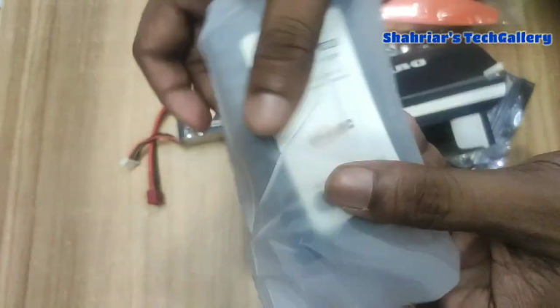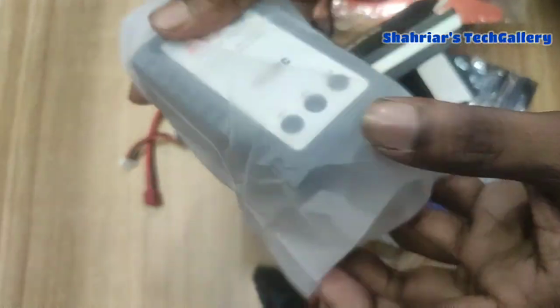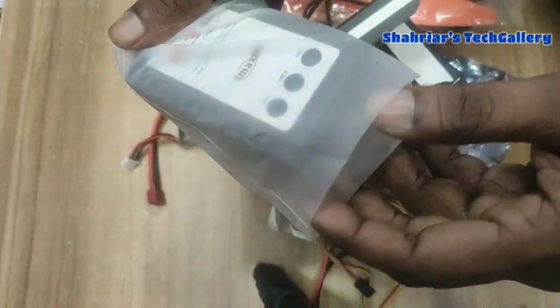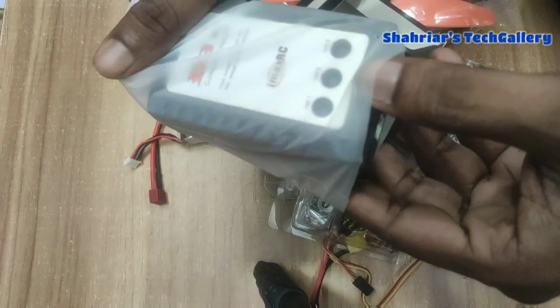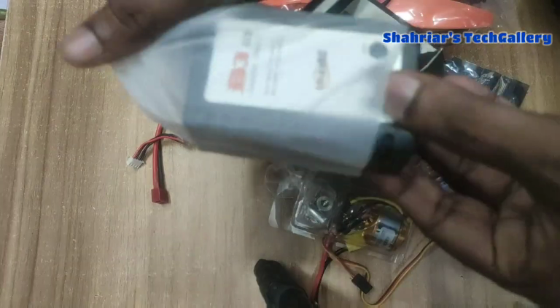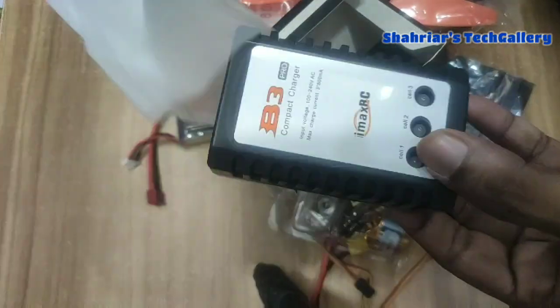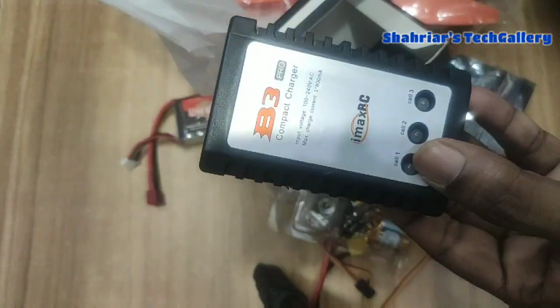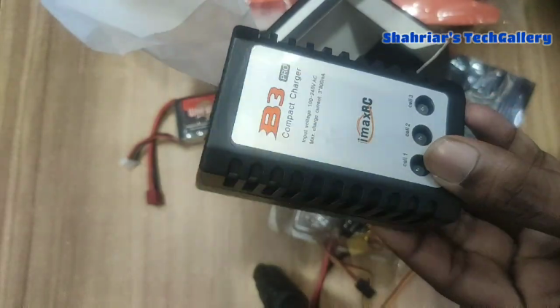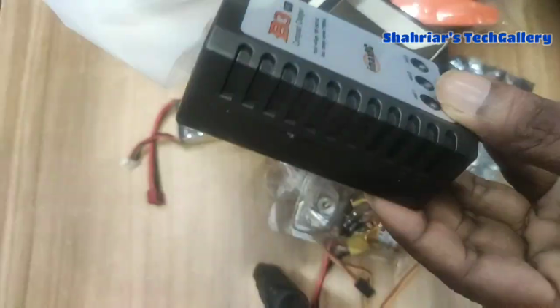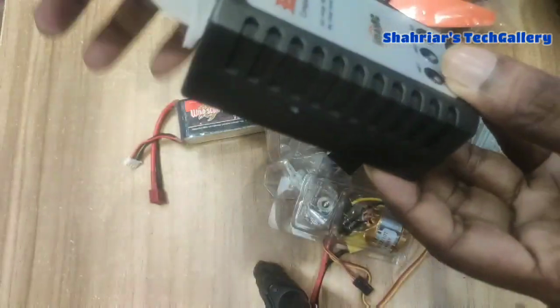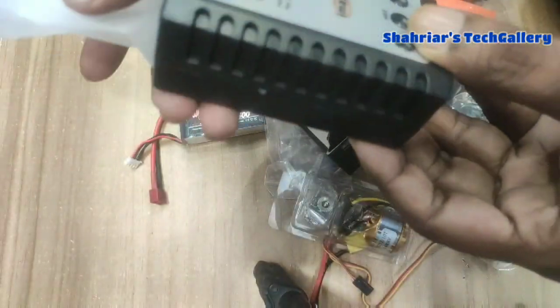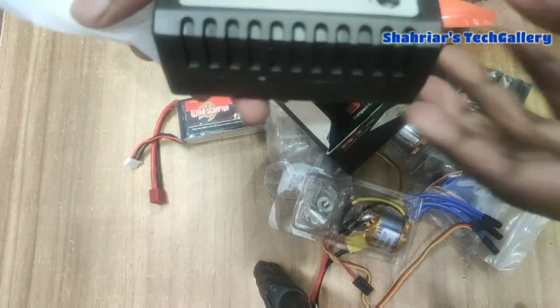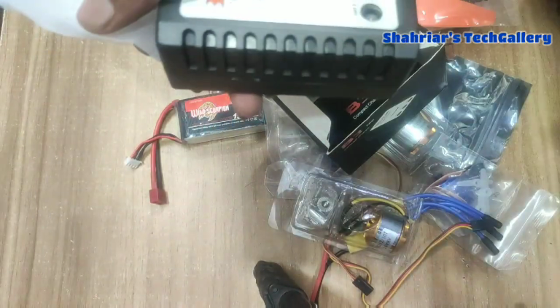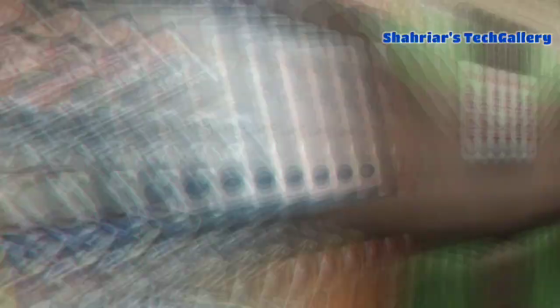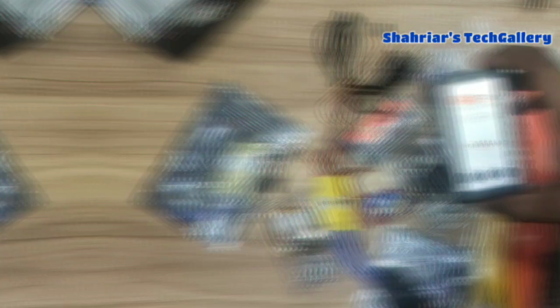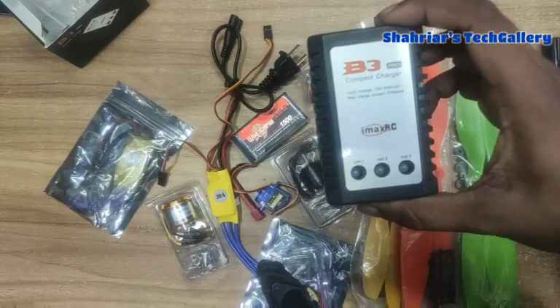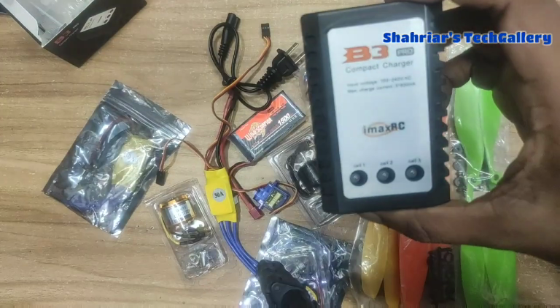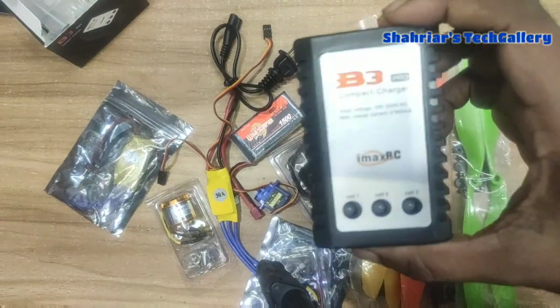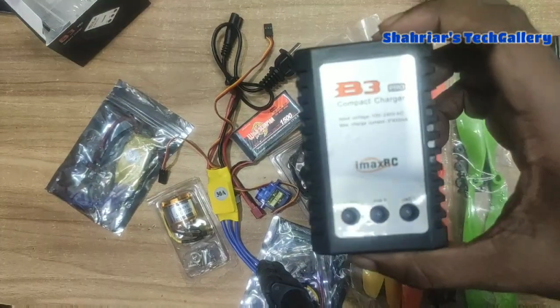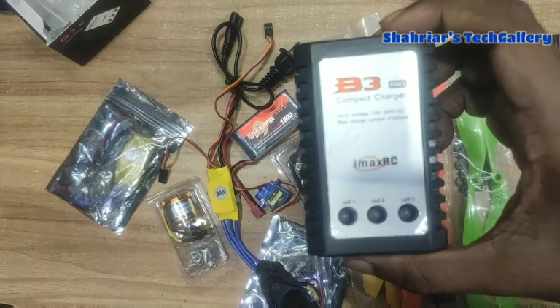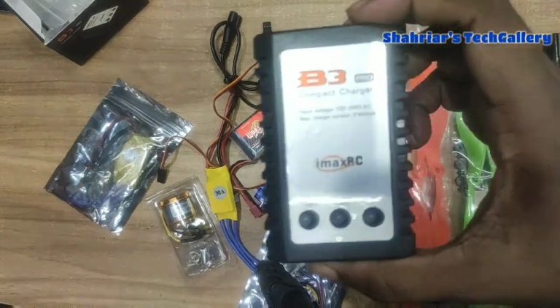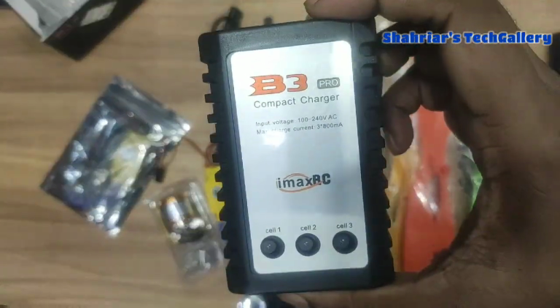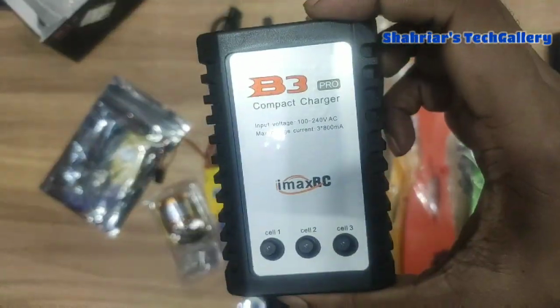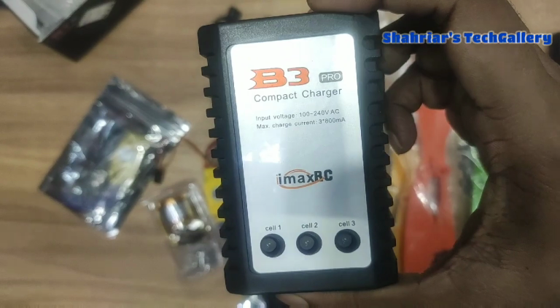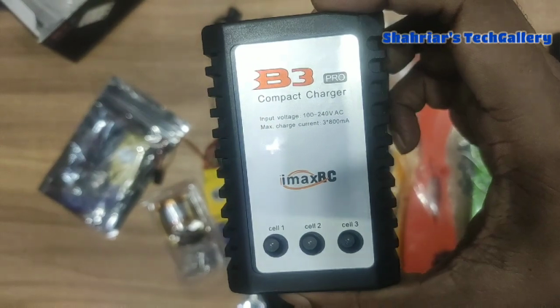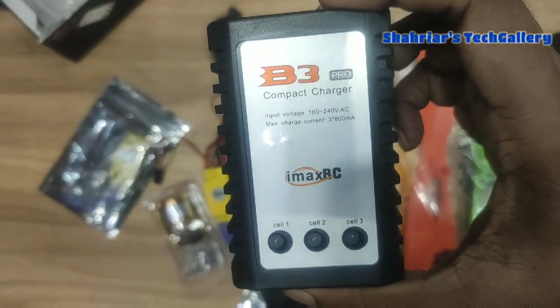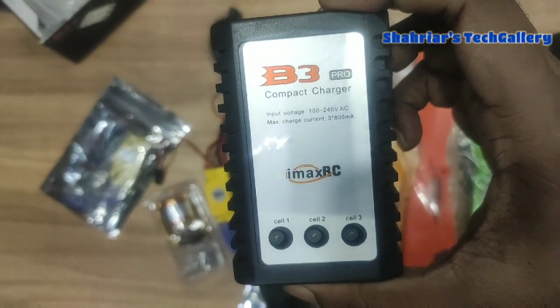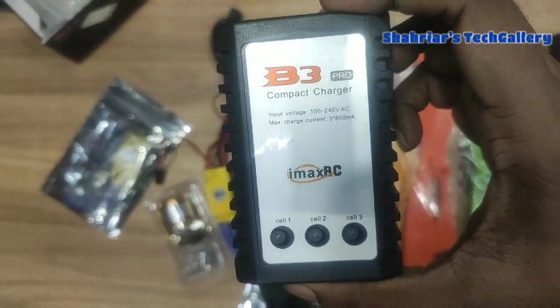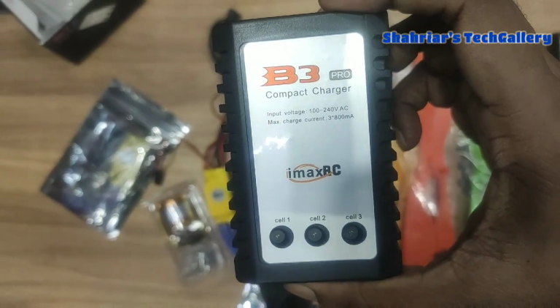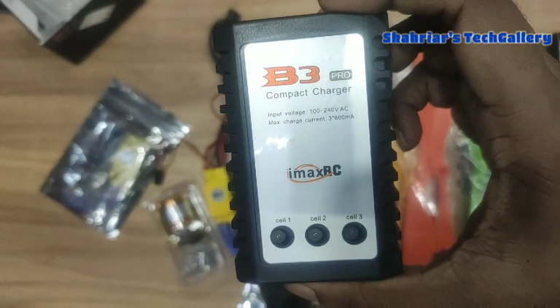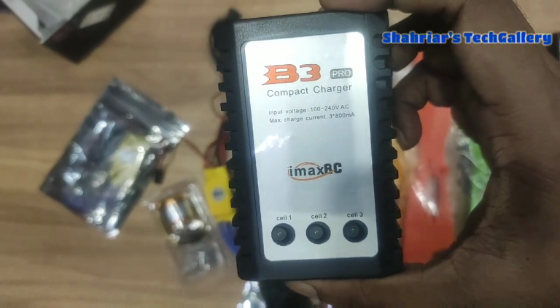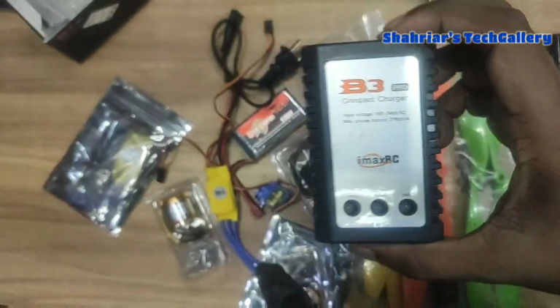The price is $100 per pair. For the beginner's zone, the best charger is the B3 Pro charger, and the price is $23 to $25.